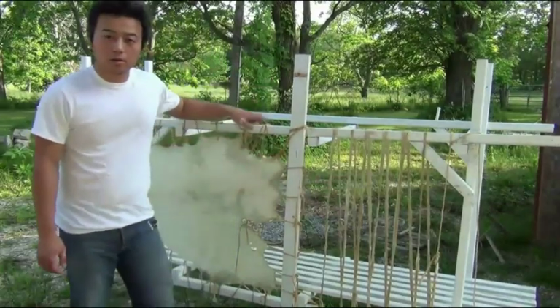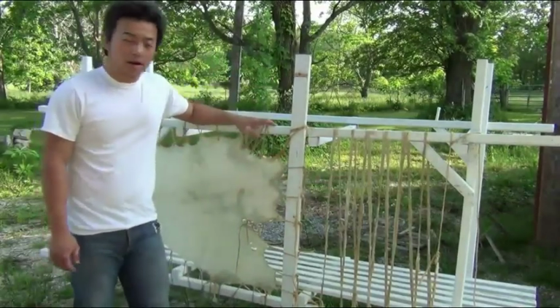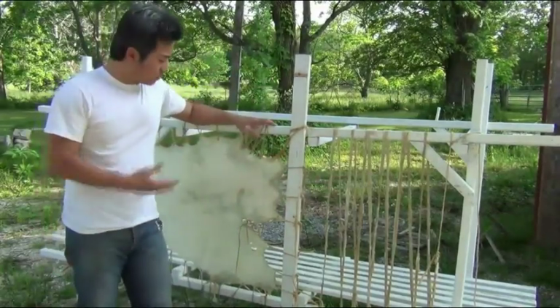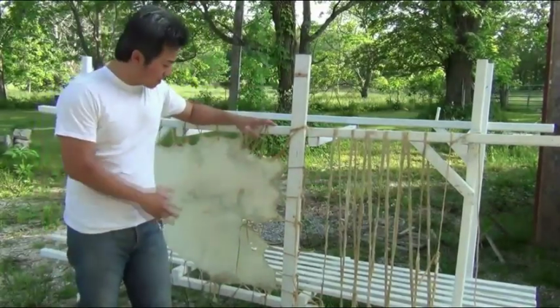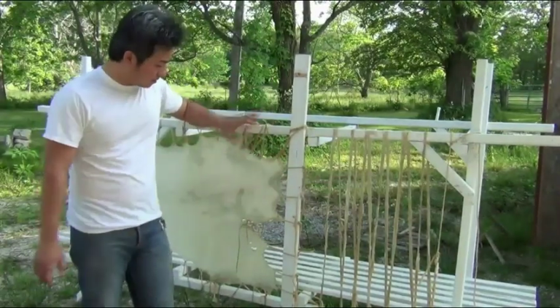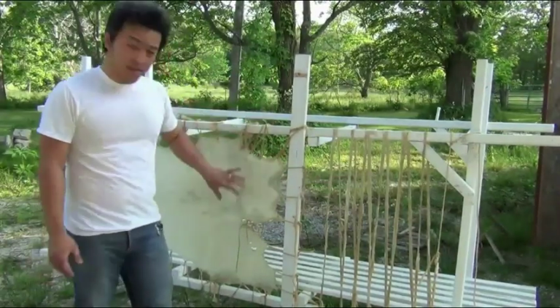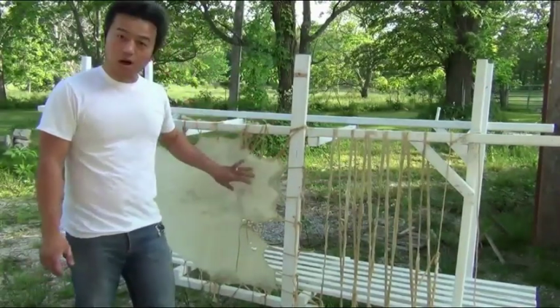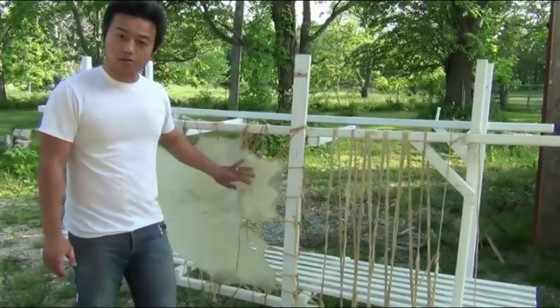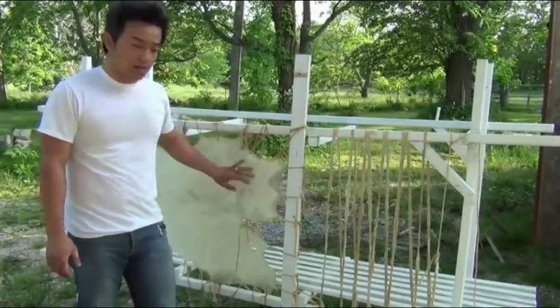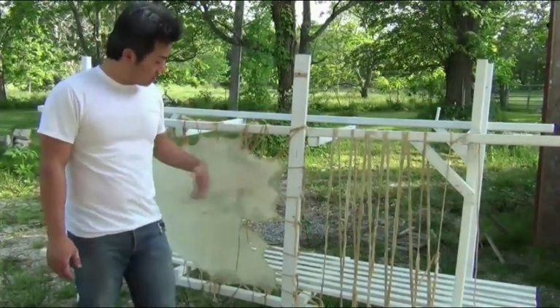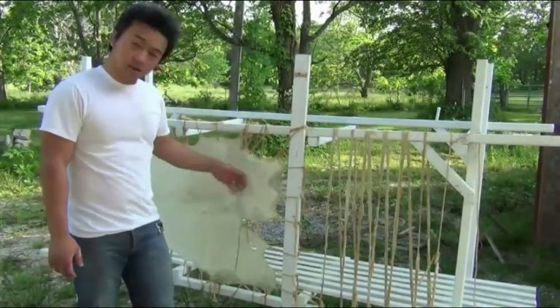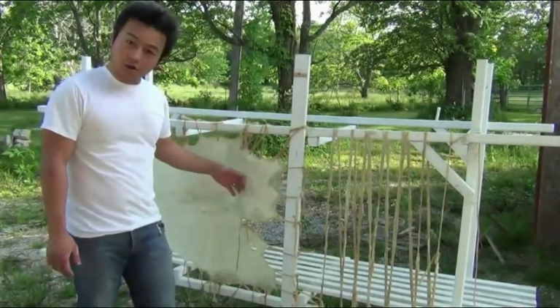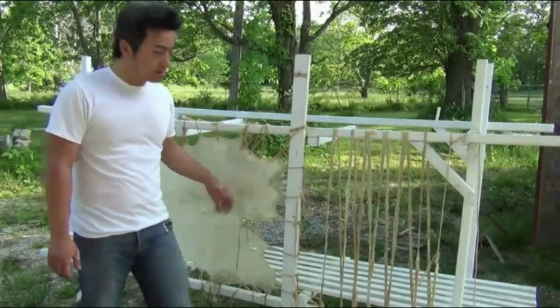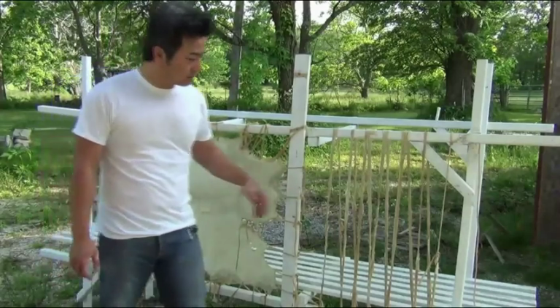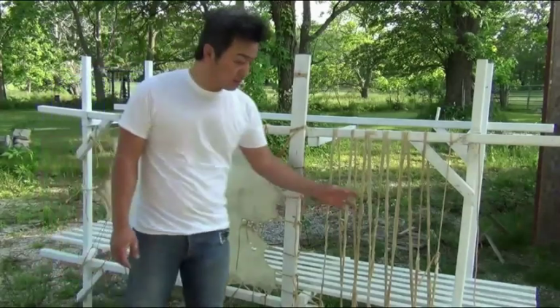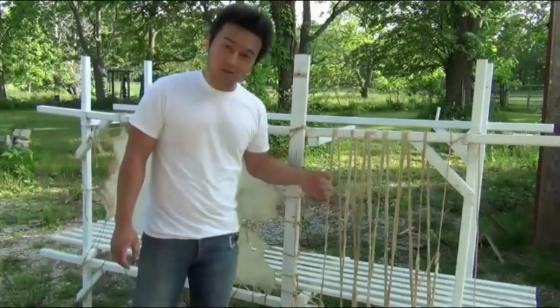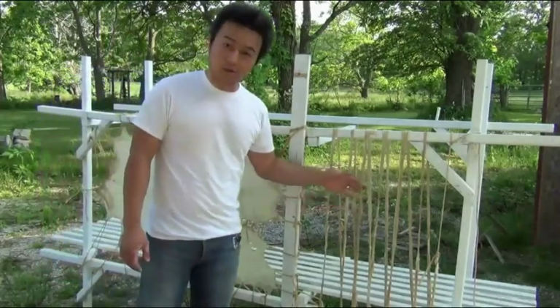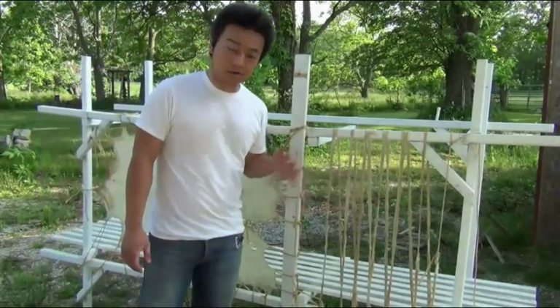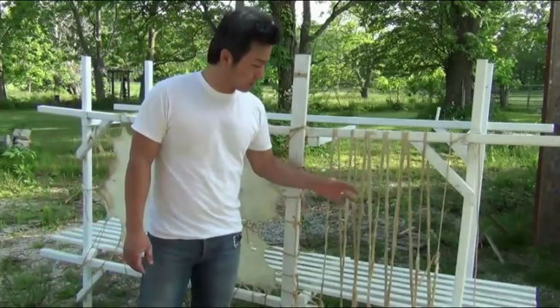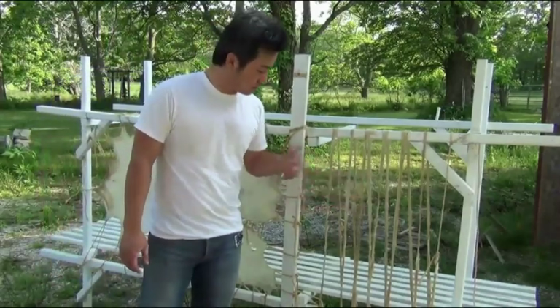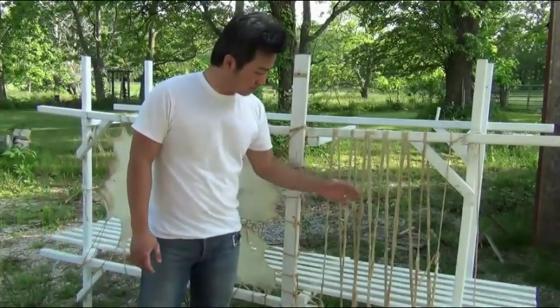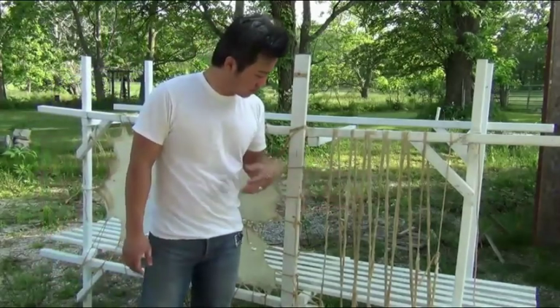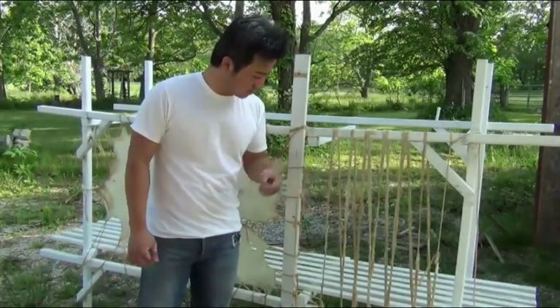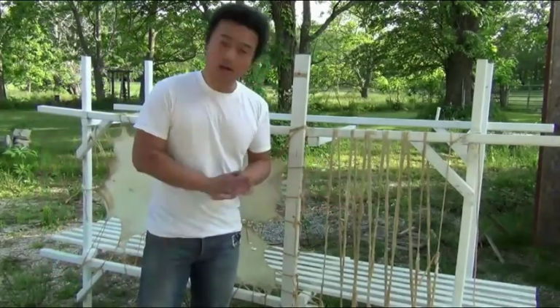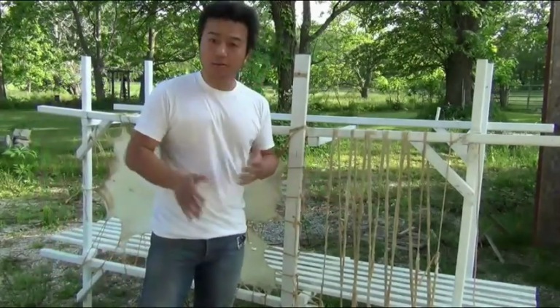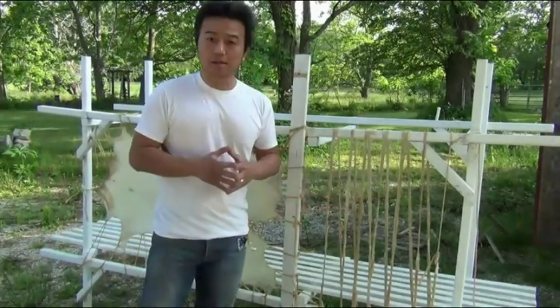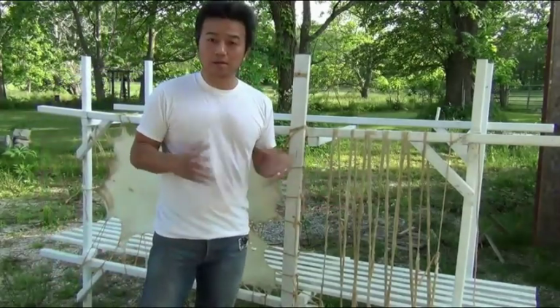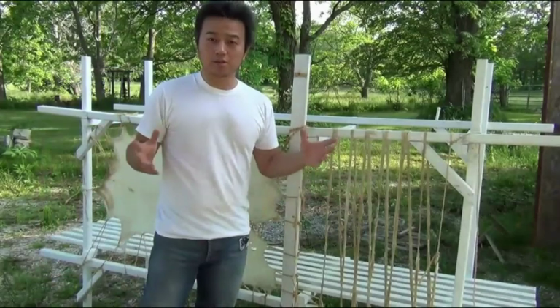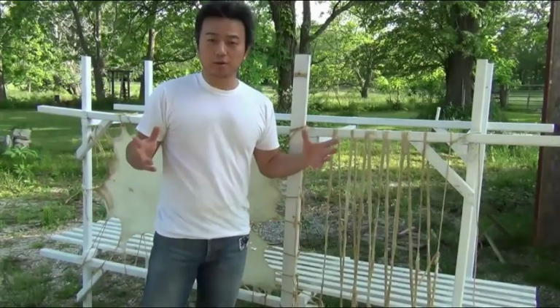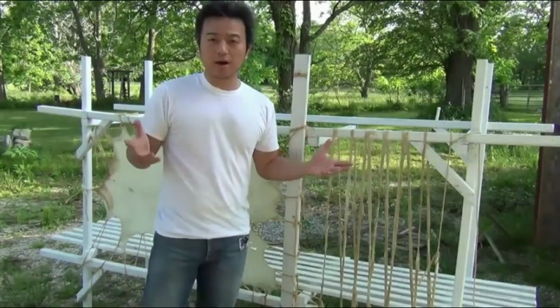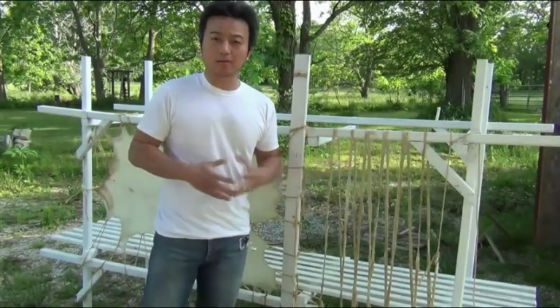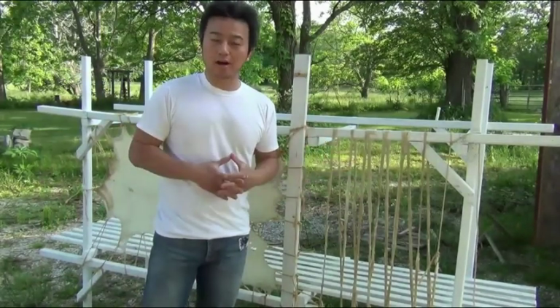You know, I can see why these rawhides would make good drum heads as well as good bowstrings. Hello everybody. Today I'm going to share with you how I make rawhide.